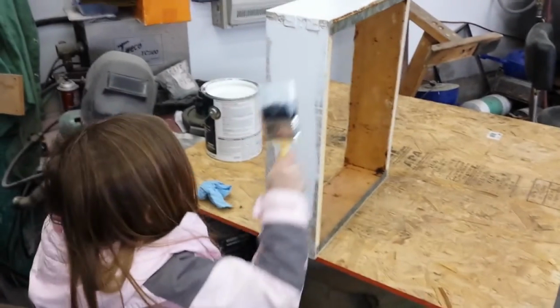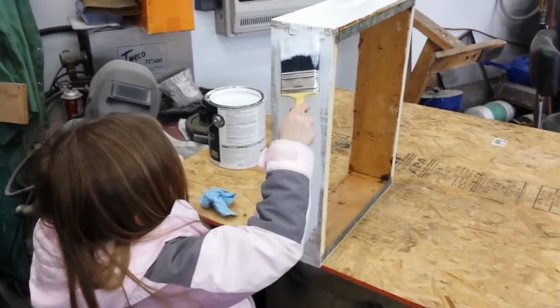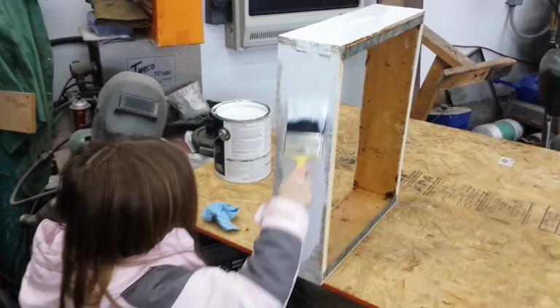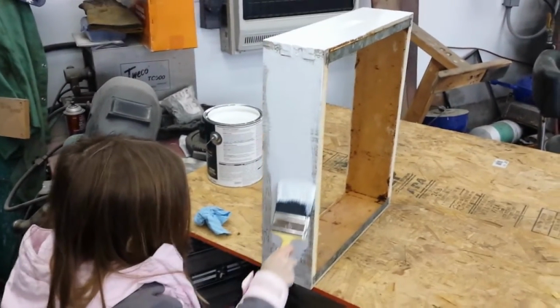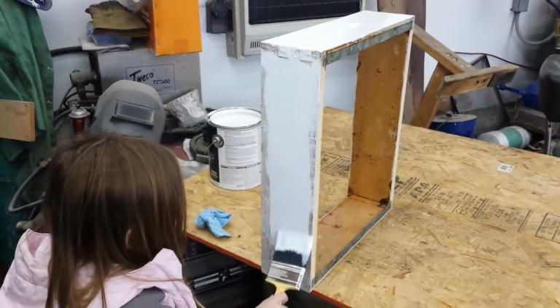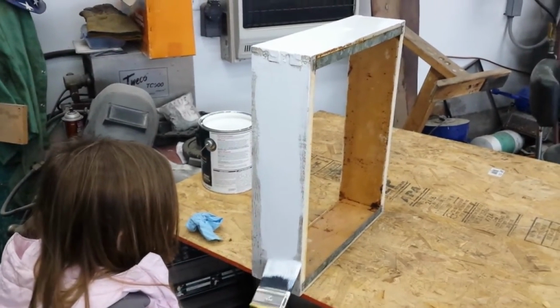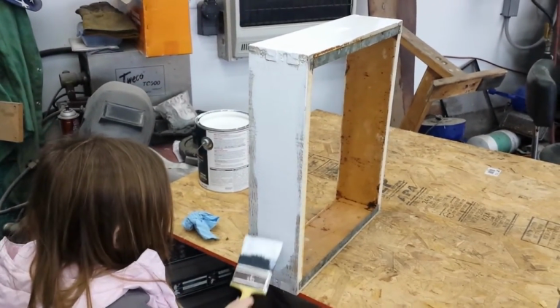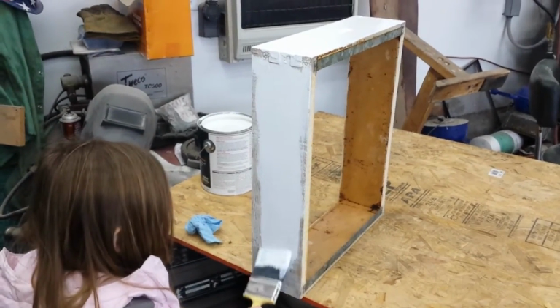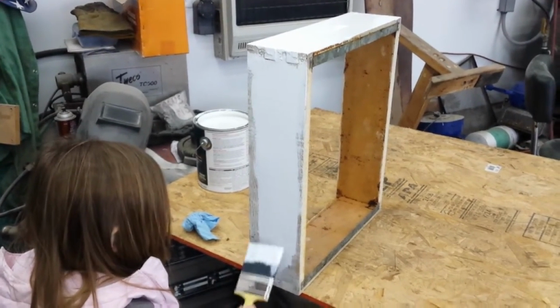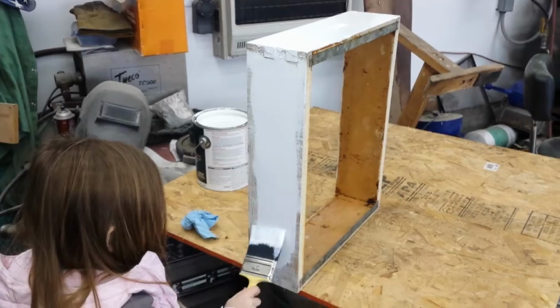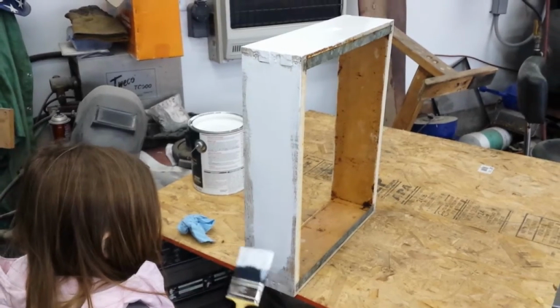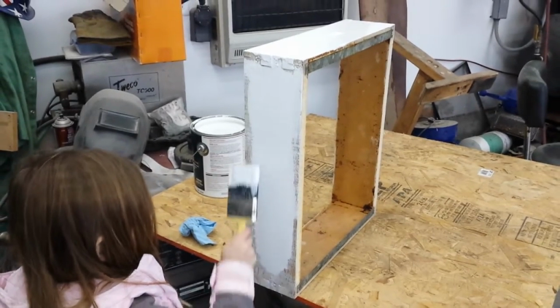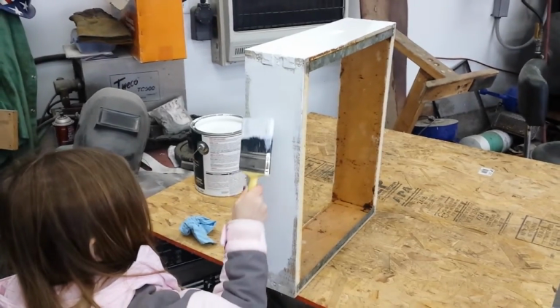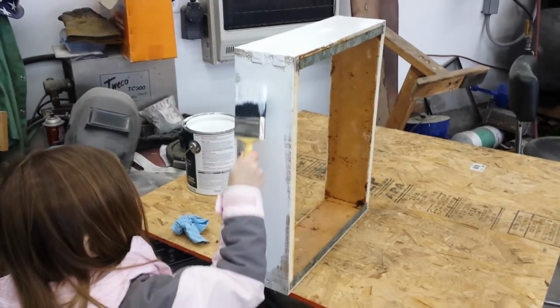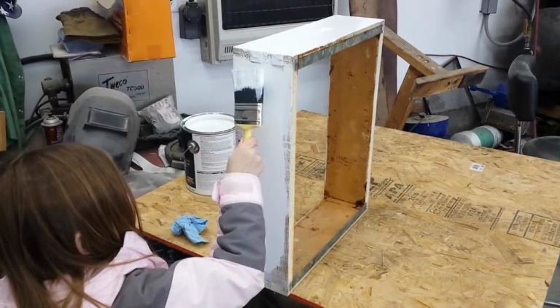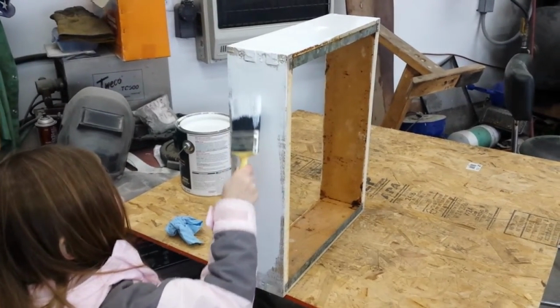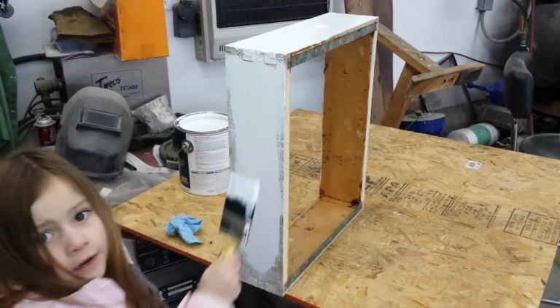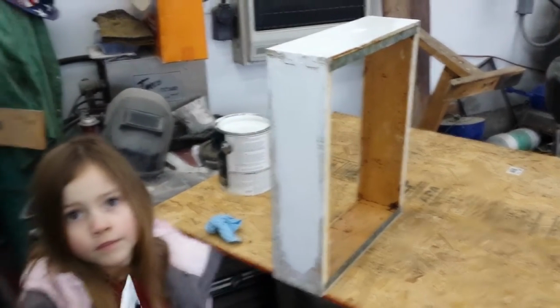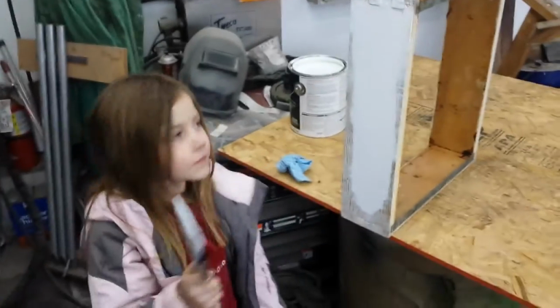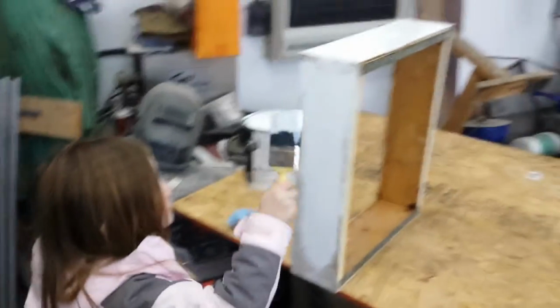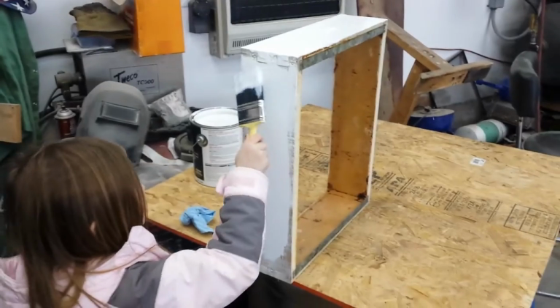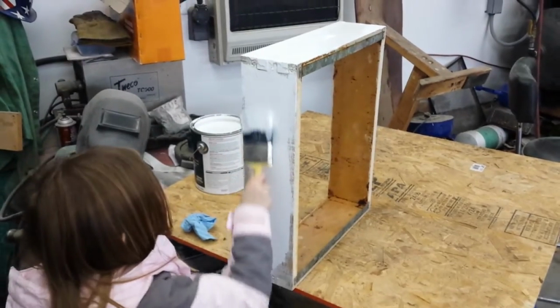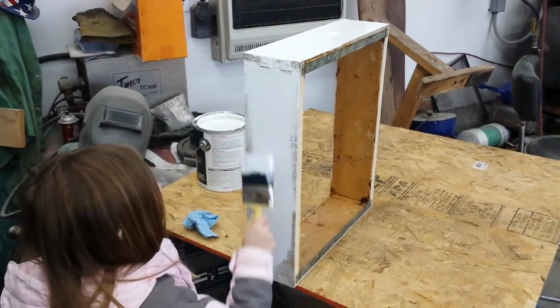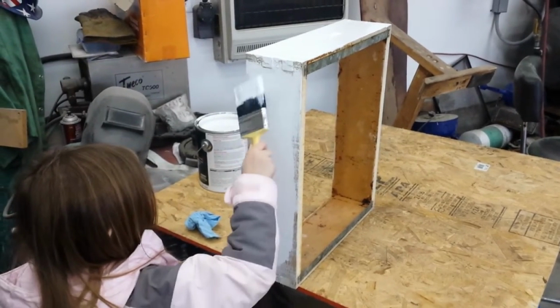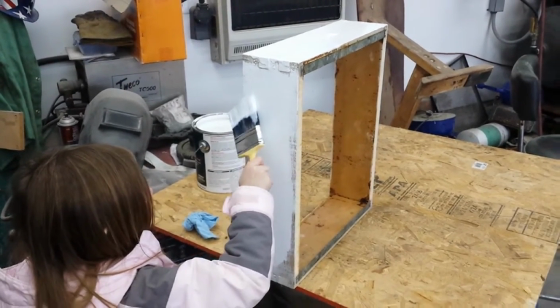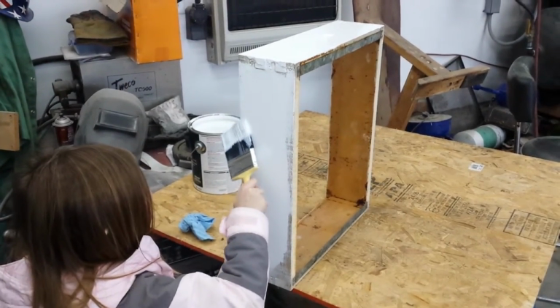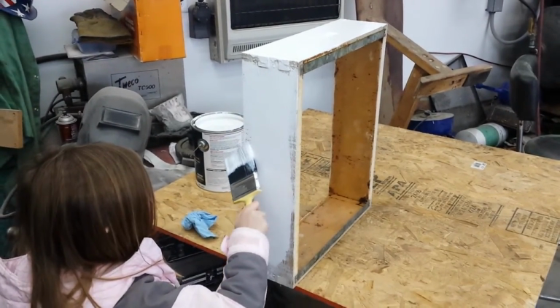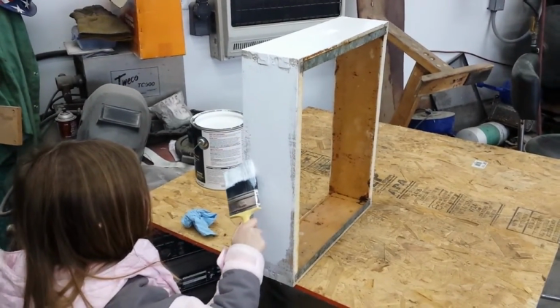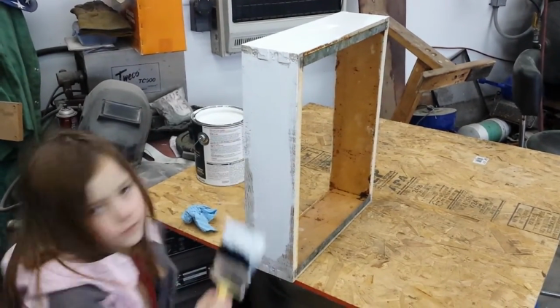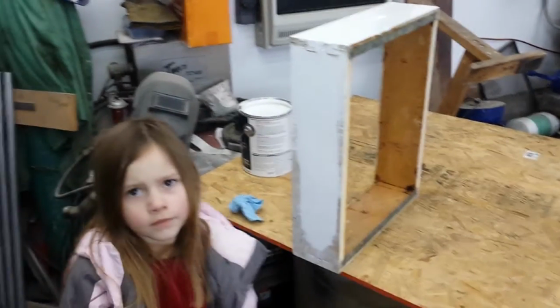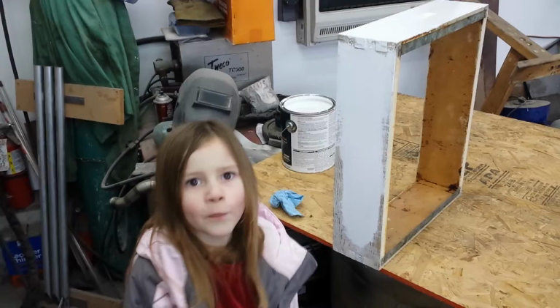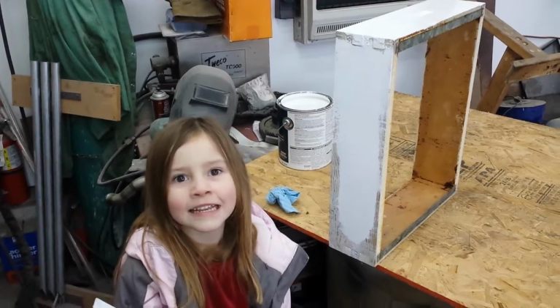So you're glad that's helping you out? Absolutely. What are you painting? Wood! What's the wood for? Bees!